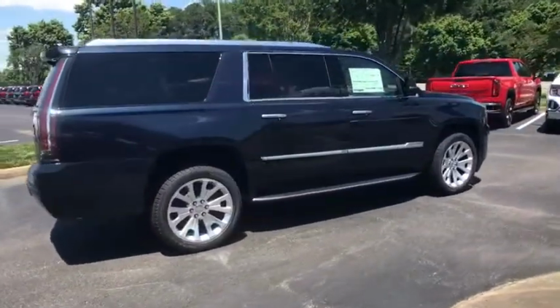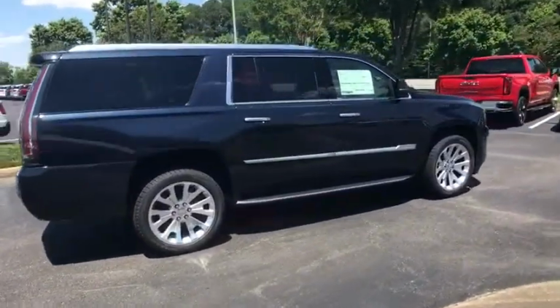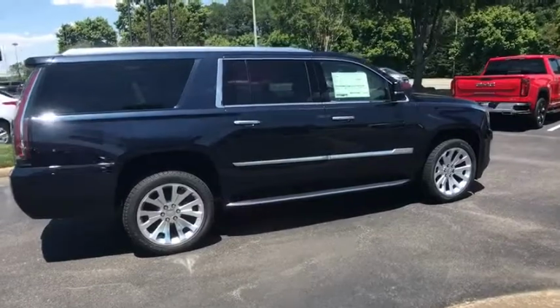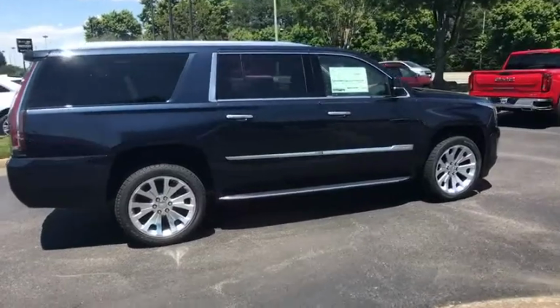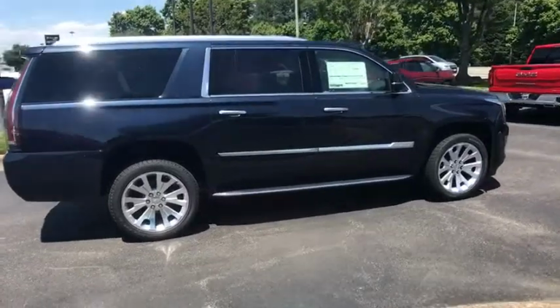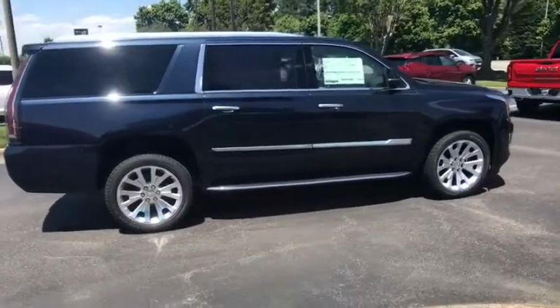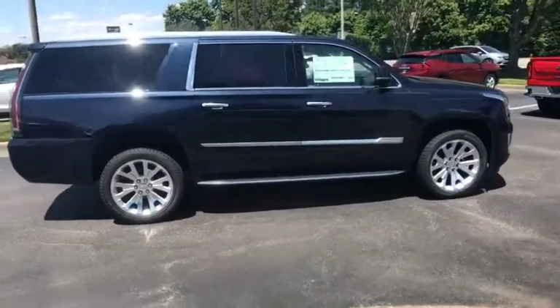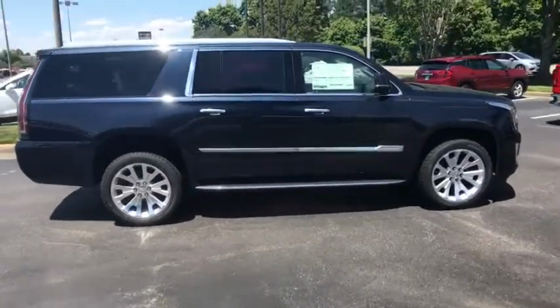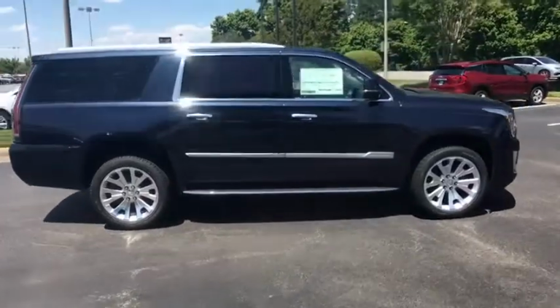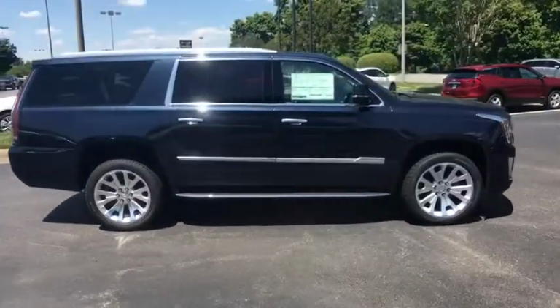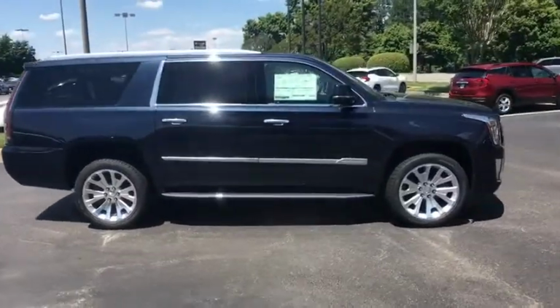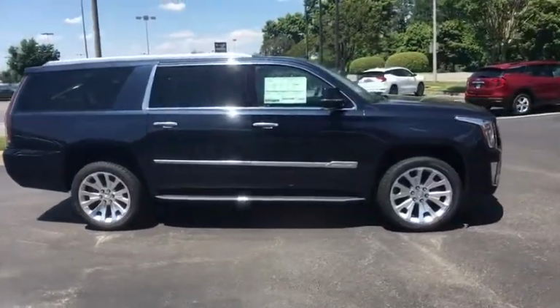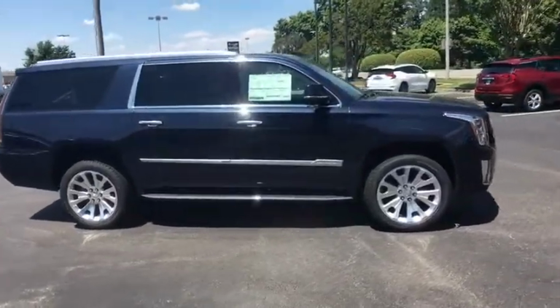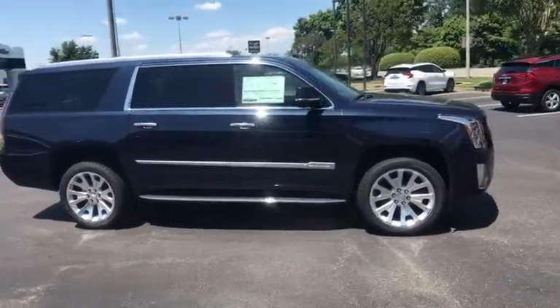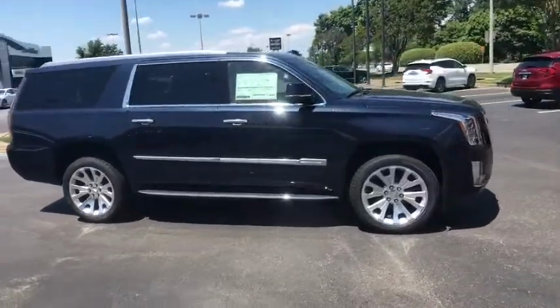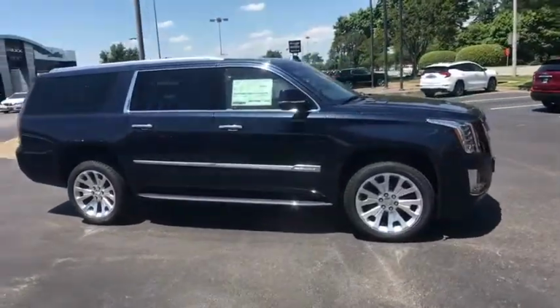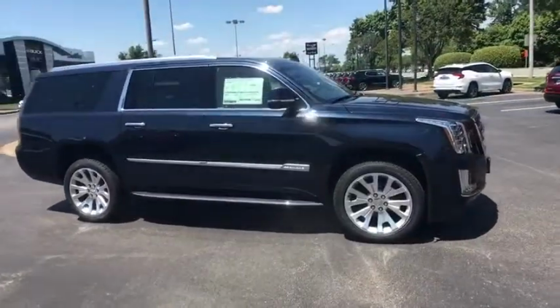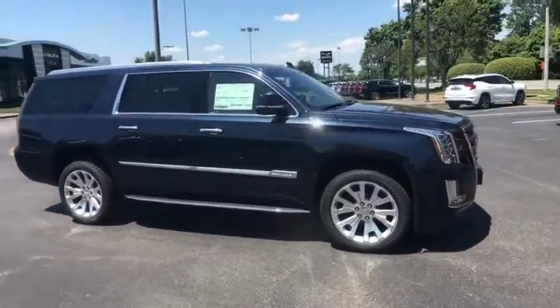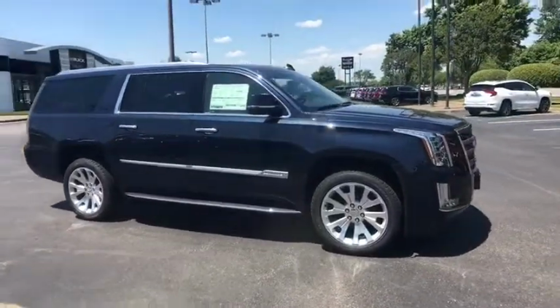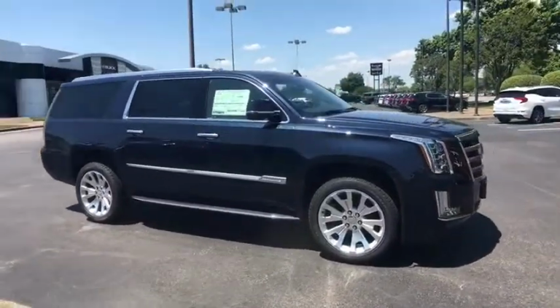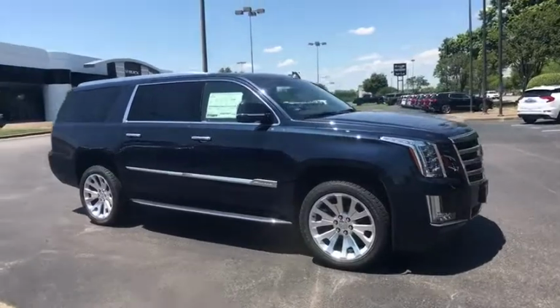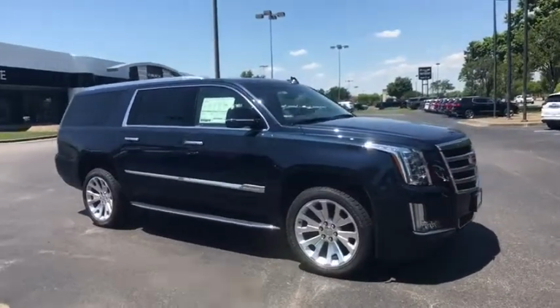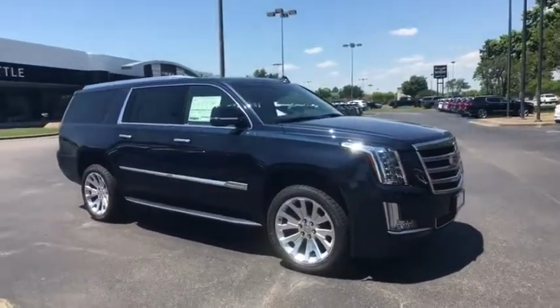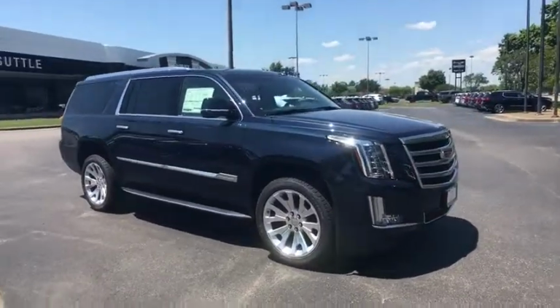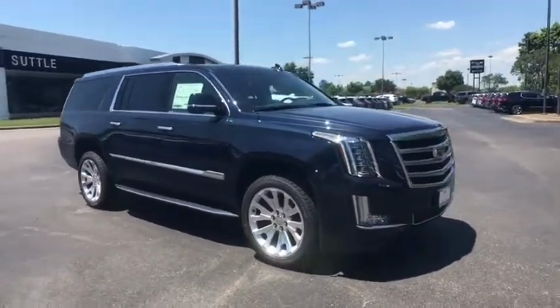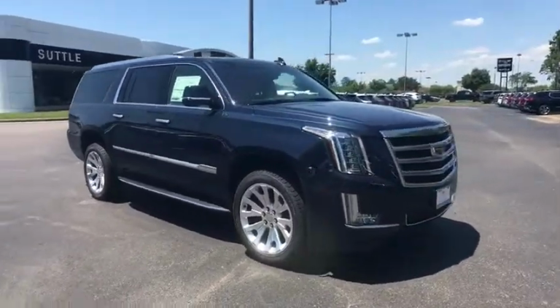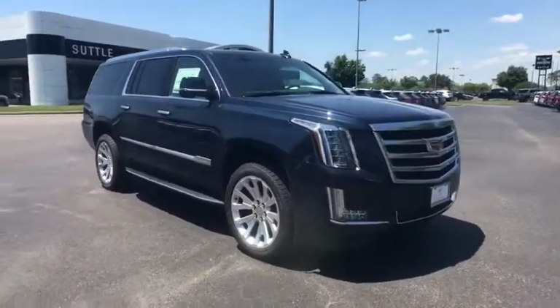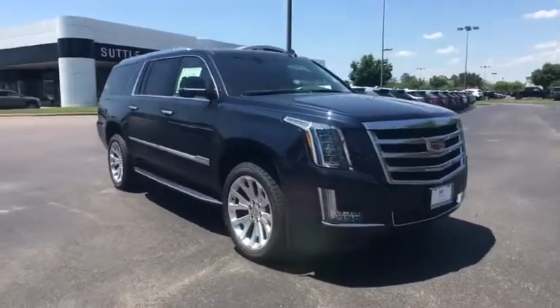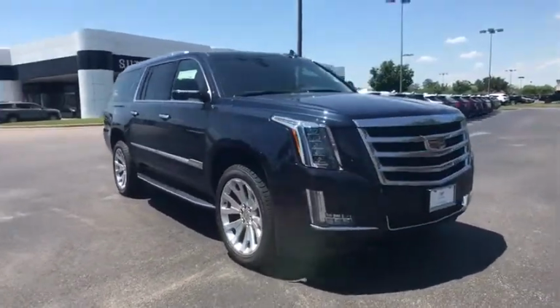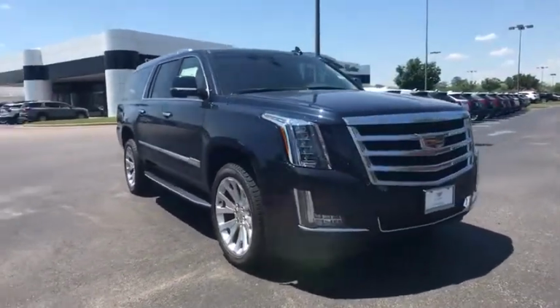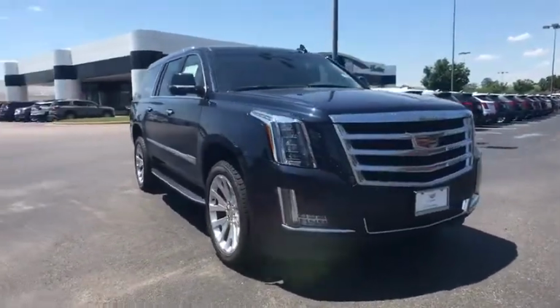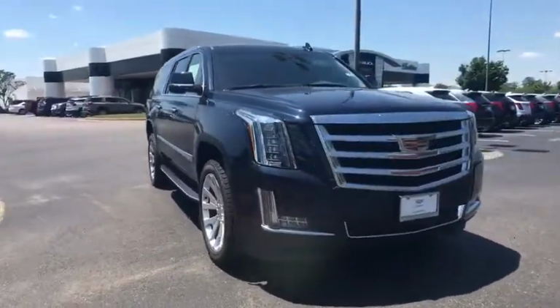Traction control, navigation system, power liftgate, power passenger seat, leather-wrapped steering wheel, dual airbags, power steering, four-wheel disc brakes.